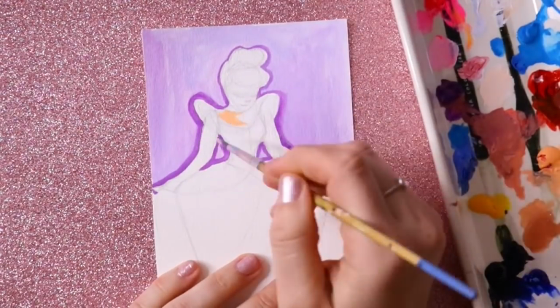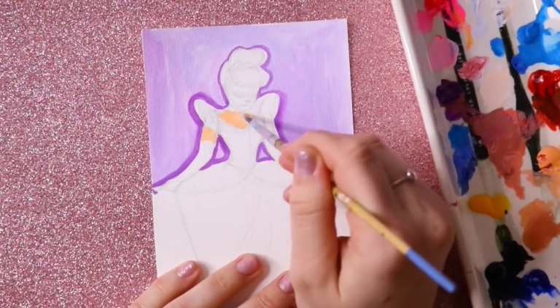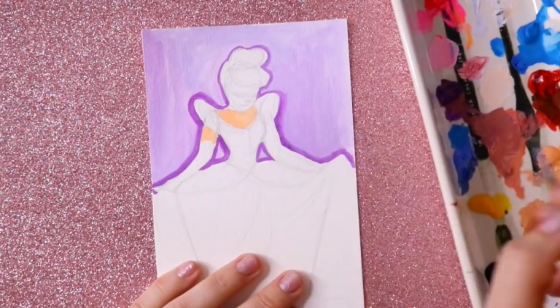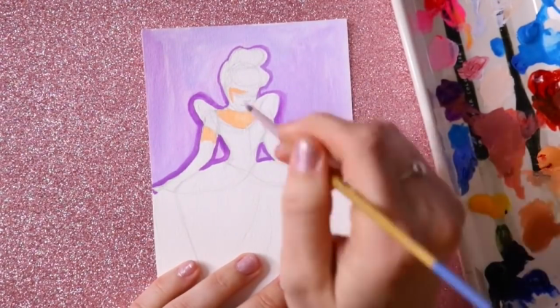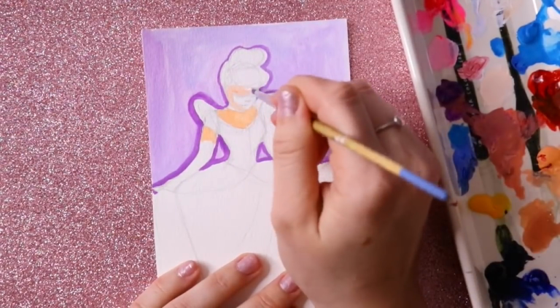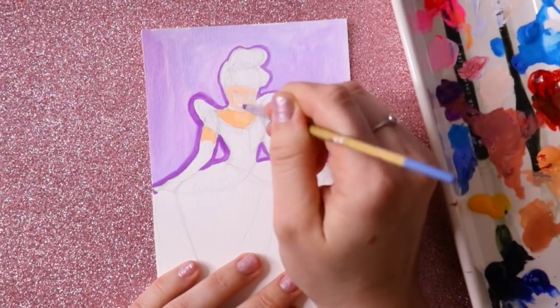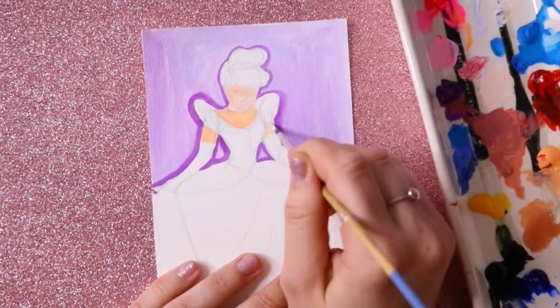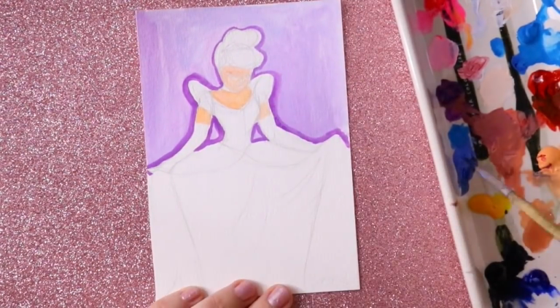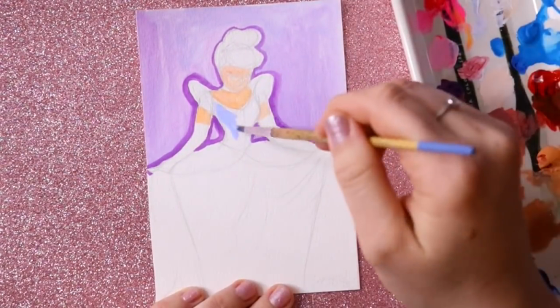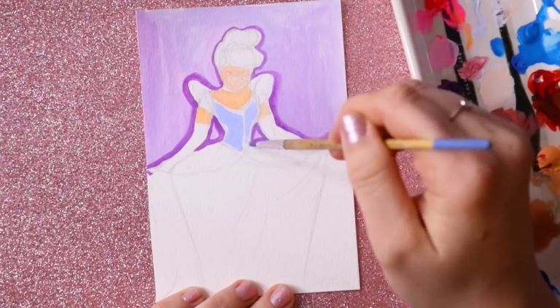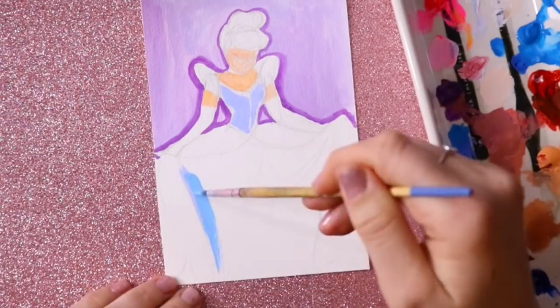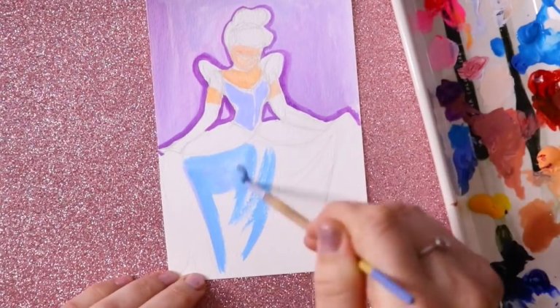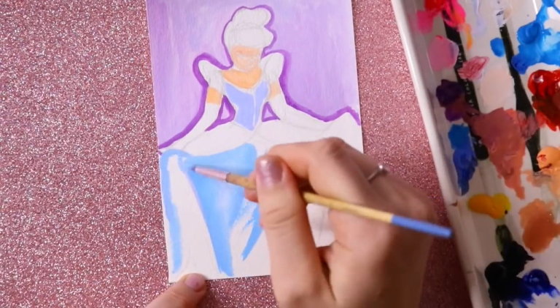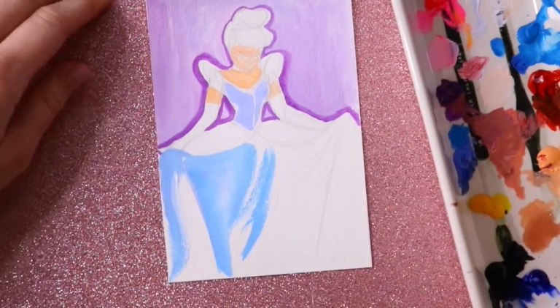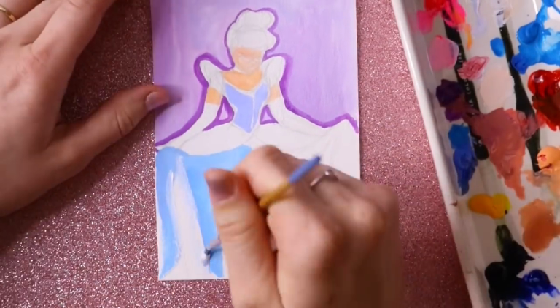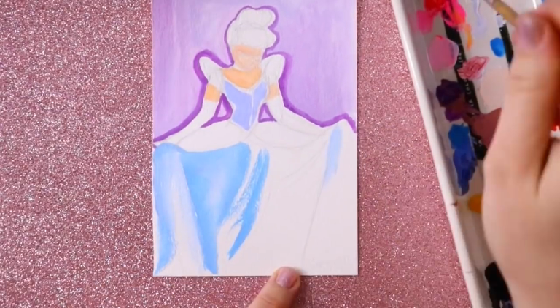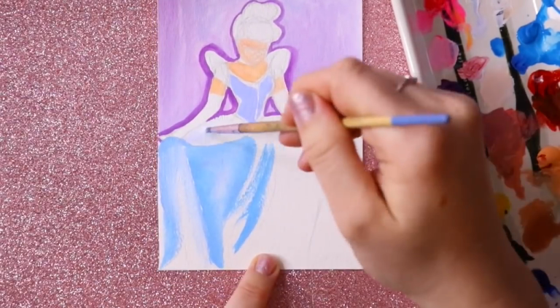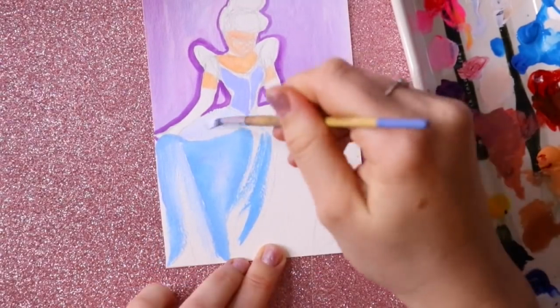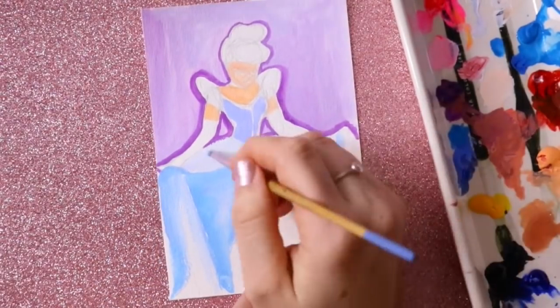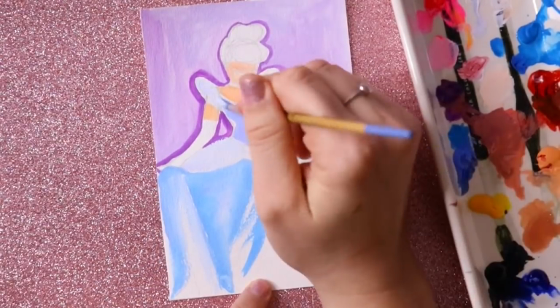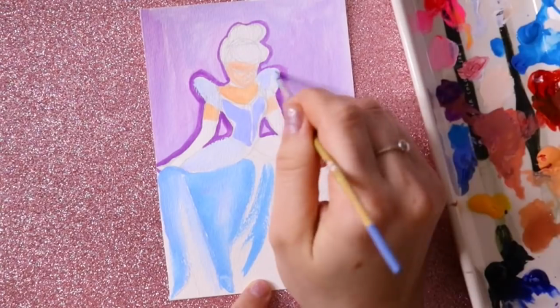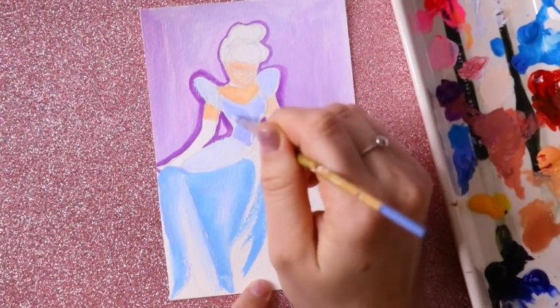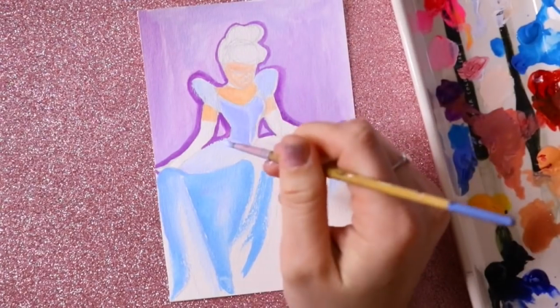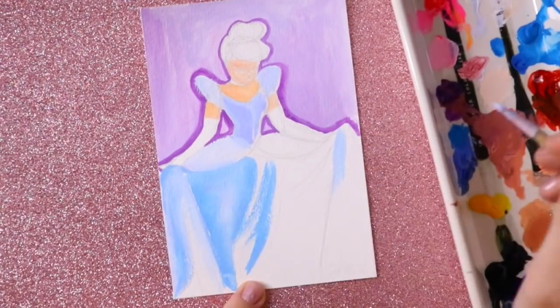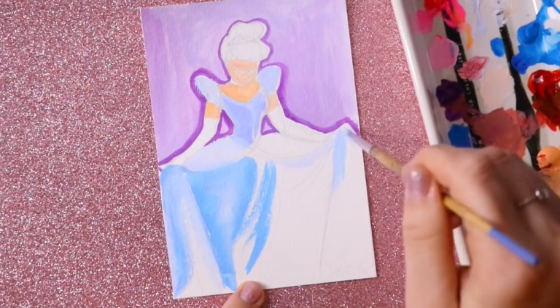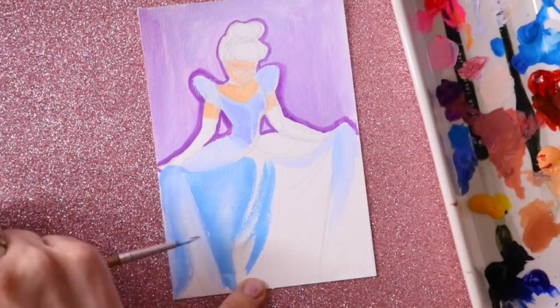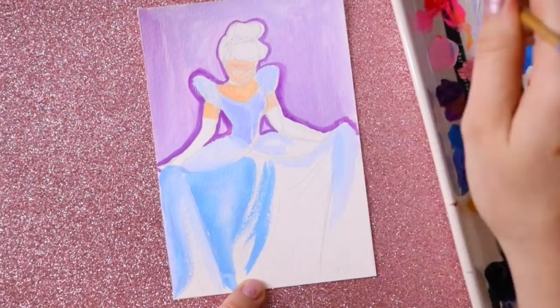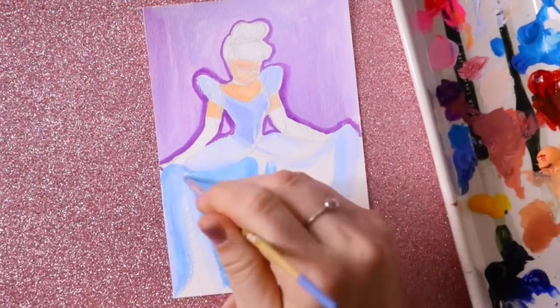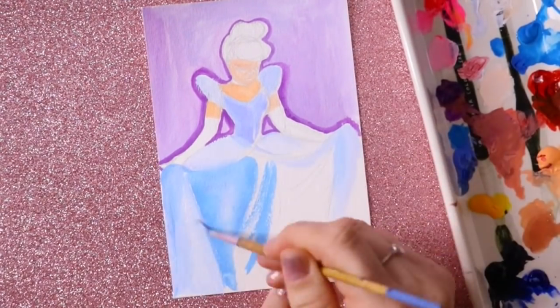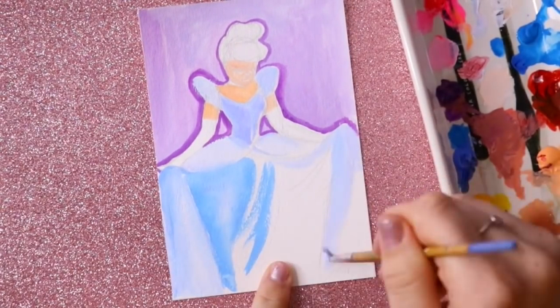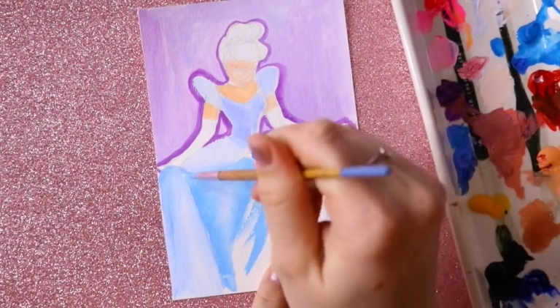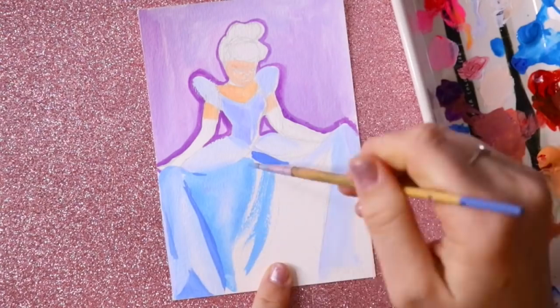I did this for Inktober and another time too. I've seen a lot of people who do this kind of technique where they put a really thick outline, like I've done around Cinderella — she's looking at her dress. It's a thick color outline.